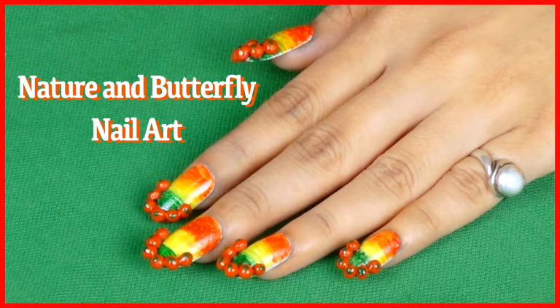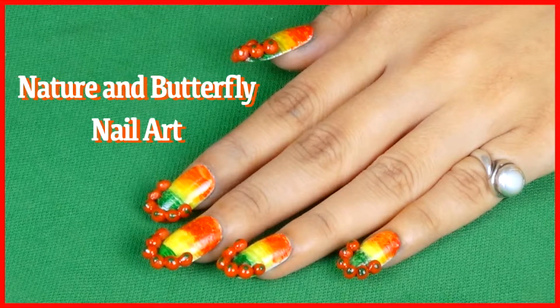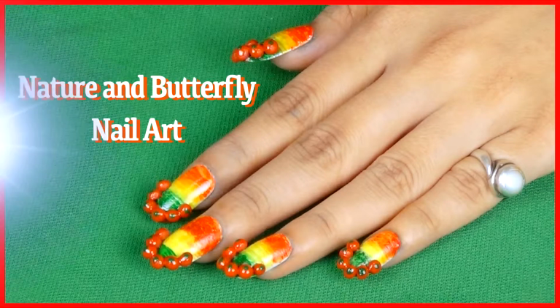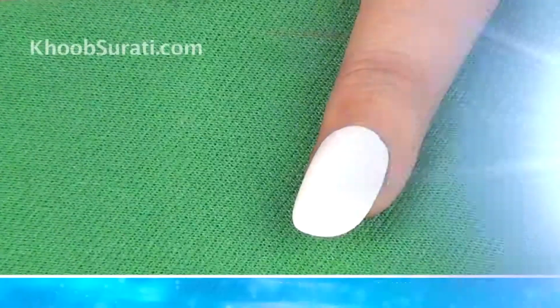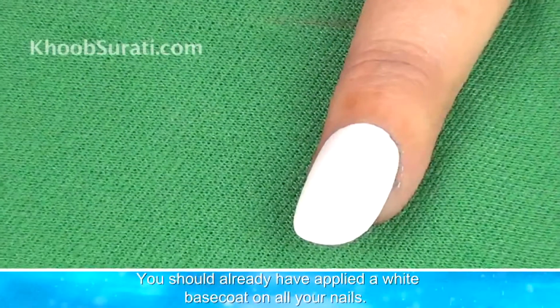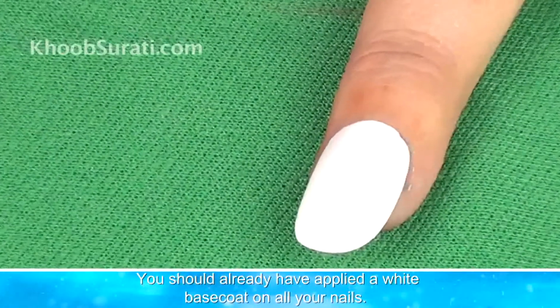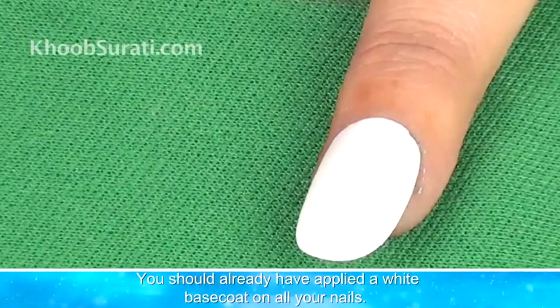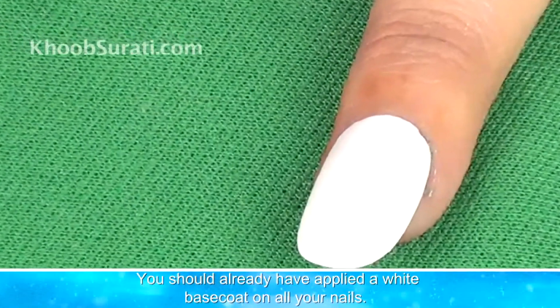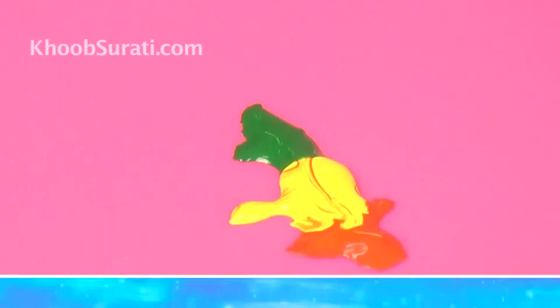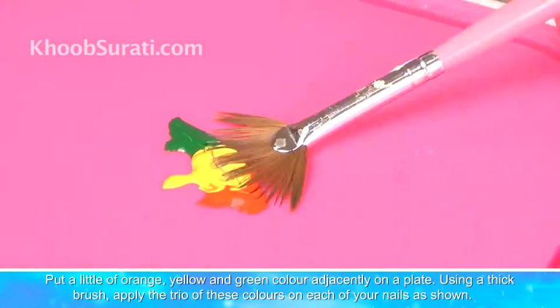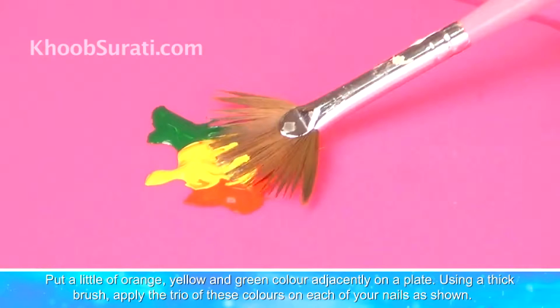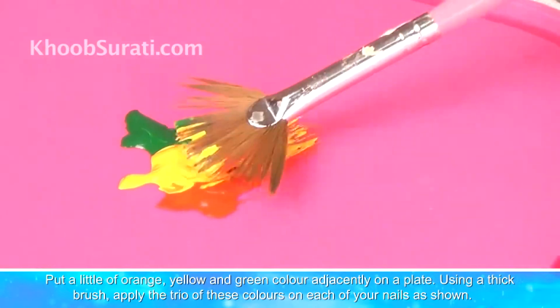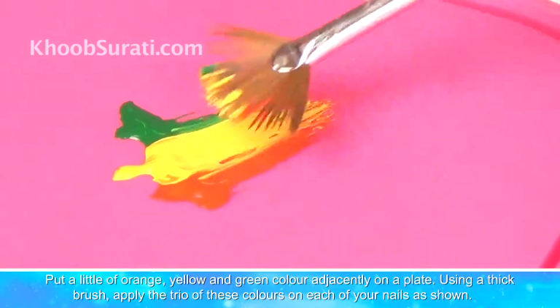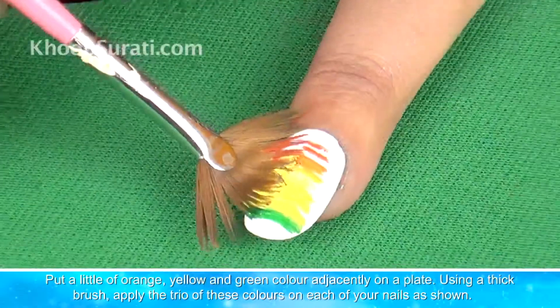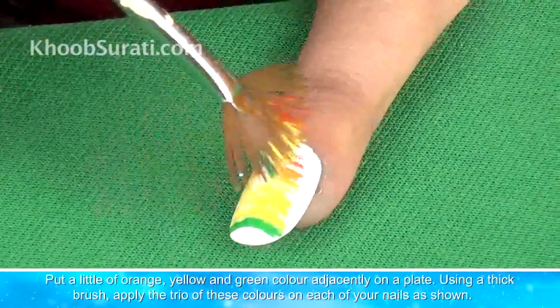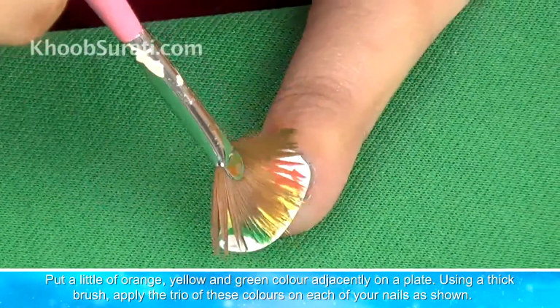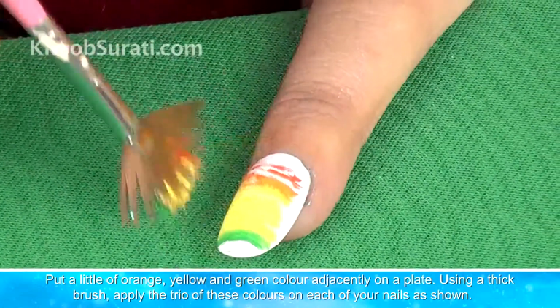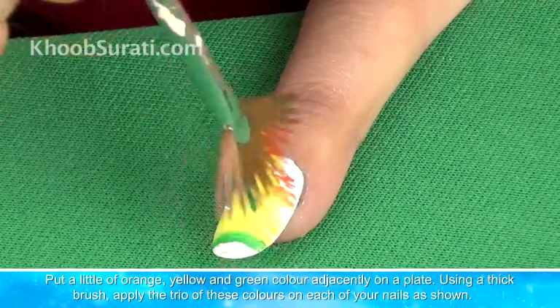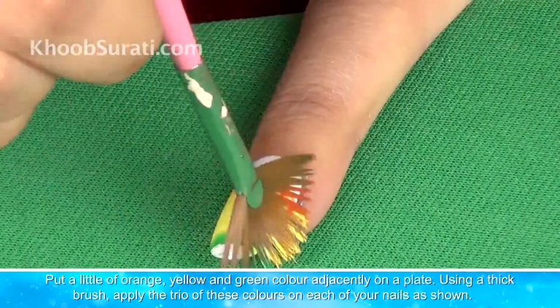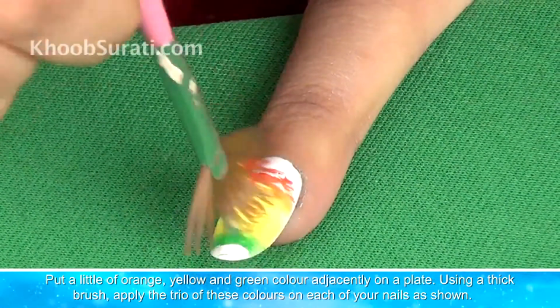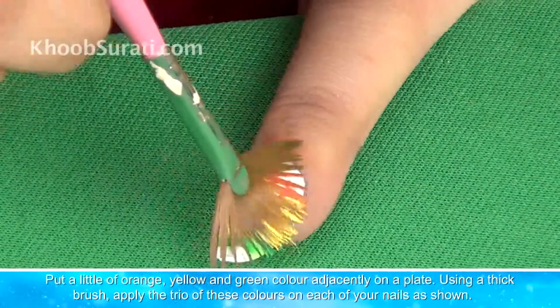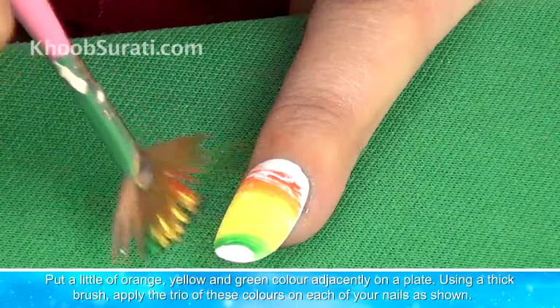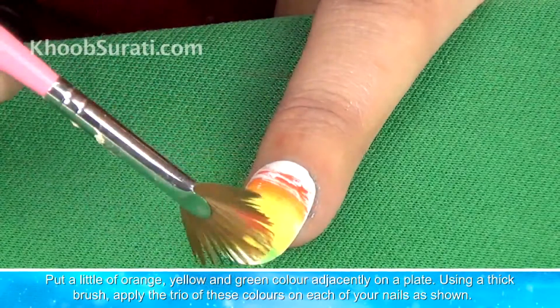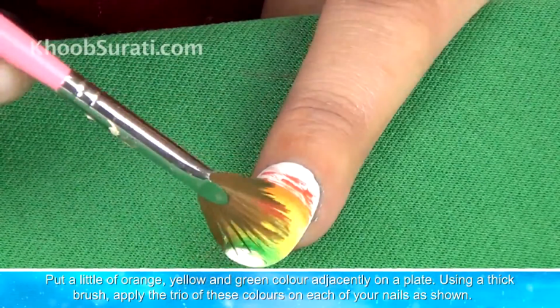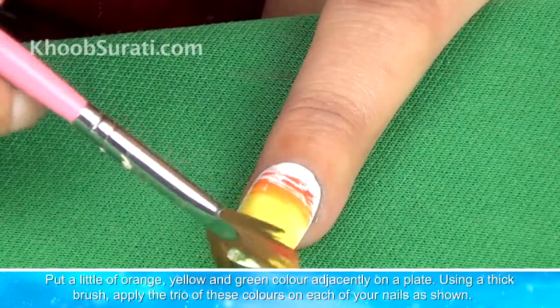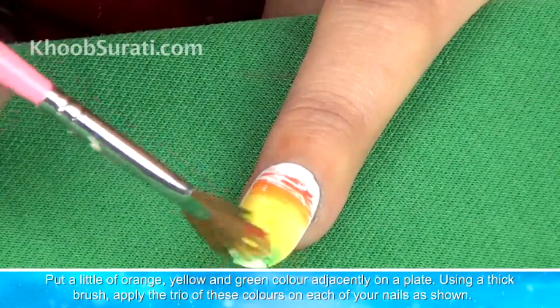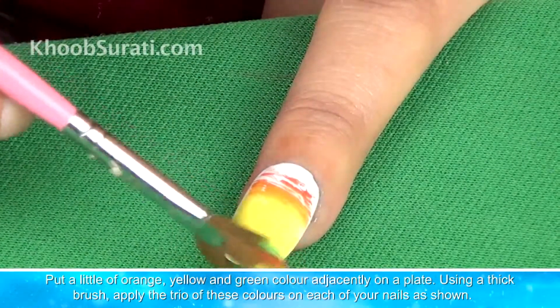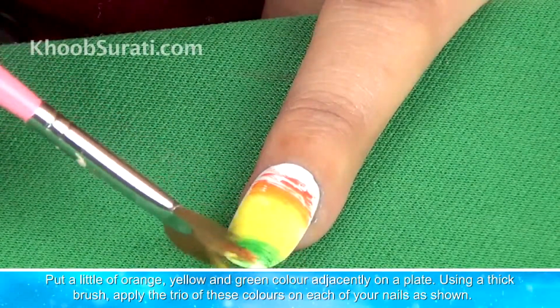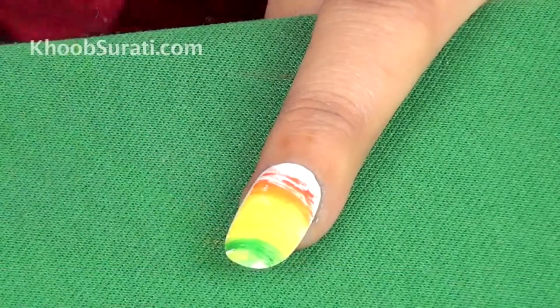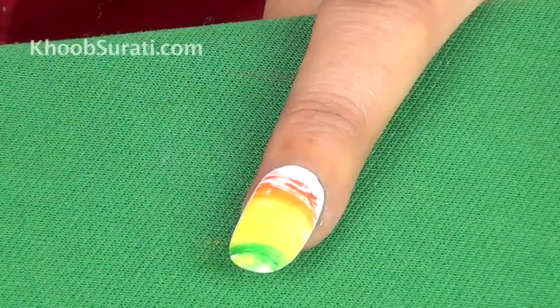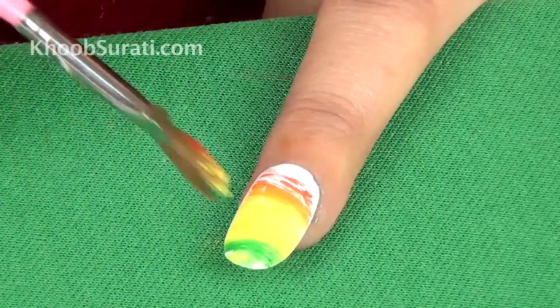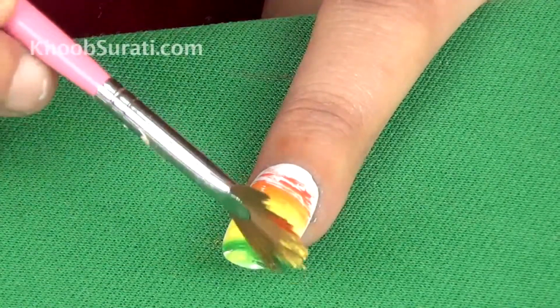As you can see I have already applied a white base coat on all the nails. Now put a little of yellow, orange, and green color adjacently on a page. Using a thick brush, apply the trio of these colors on each of your nails as you can see in the video.